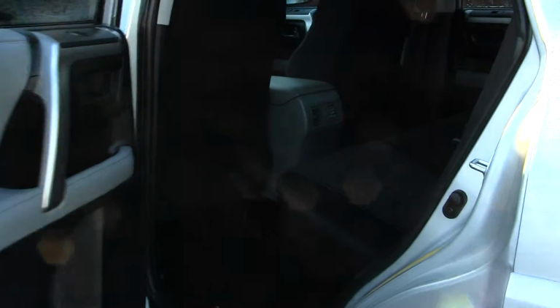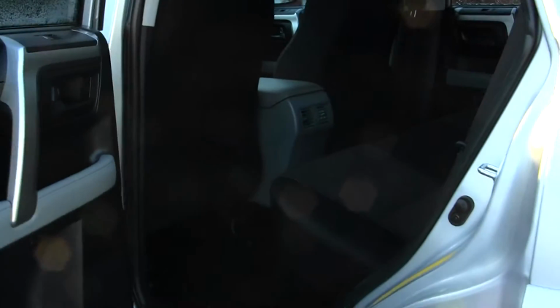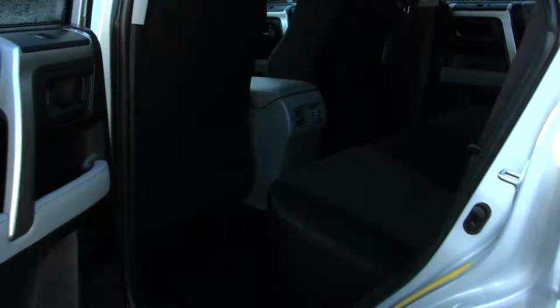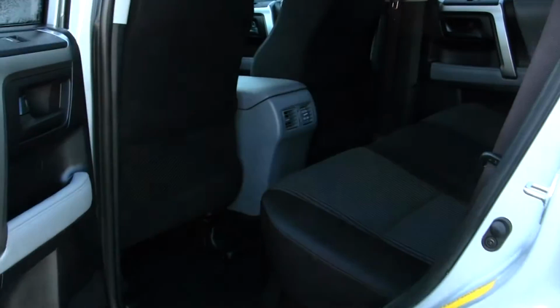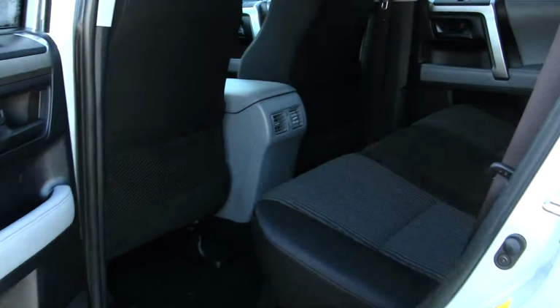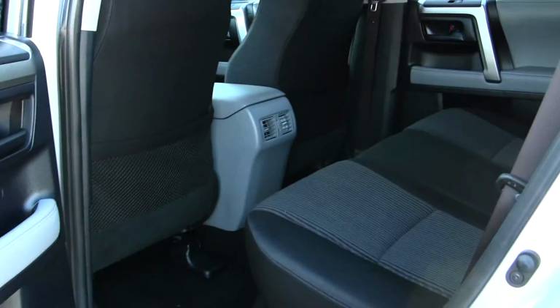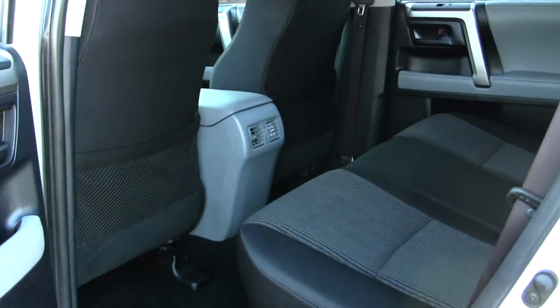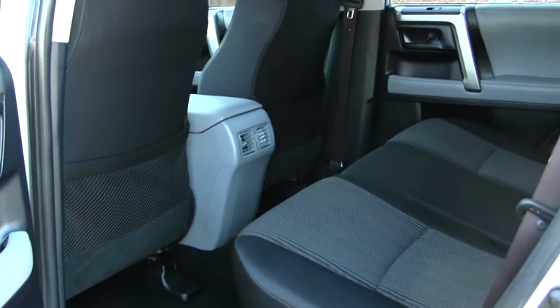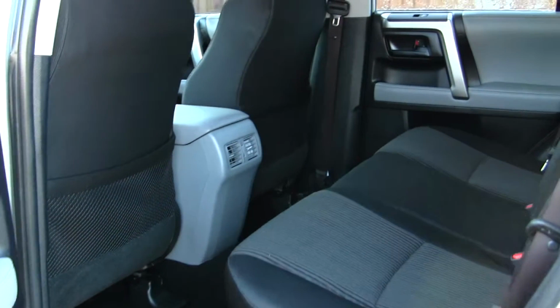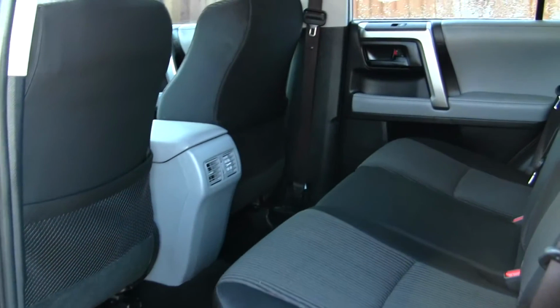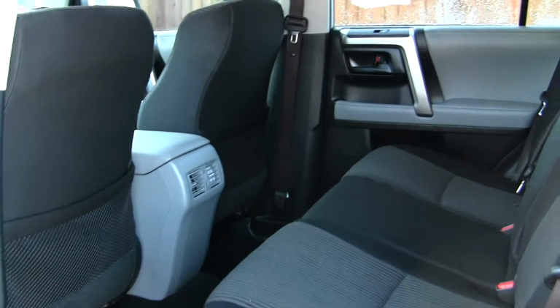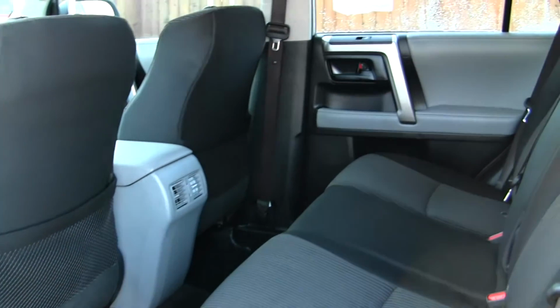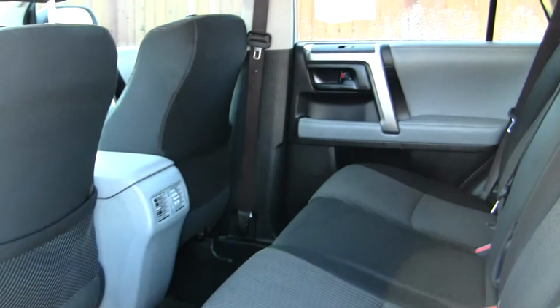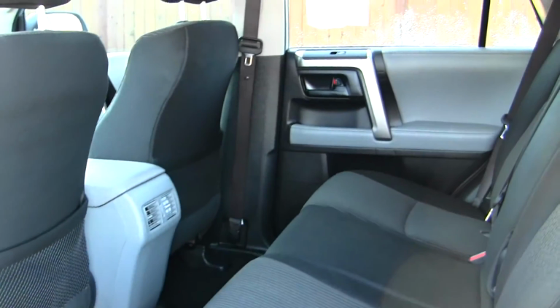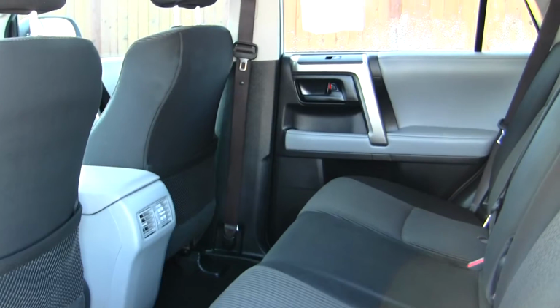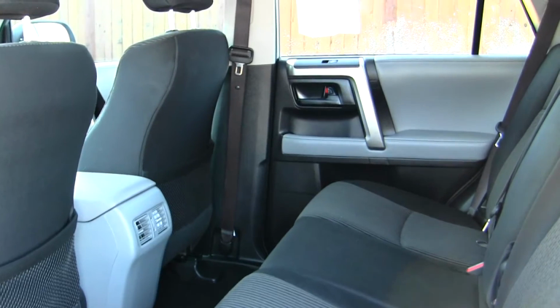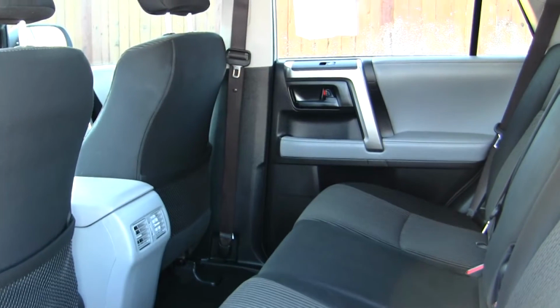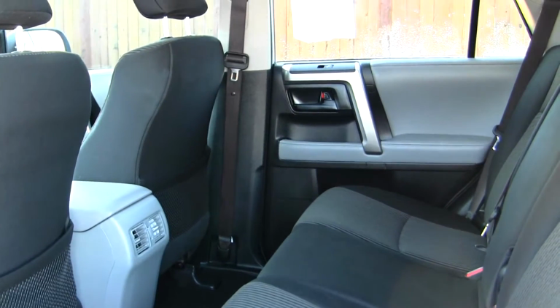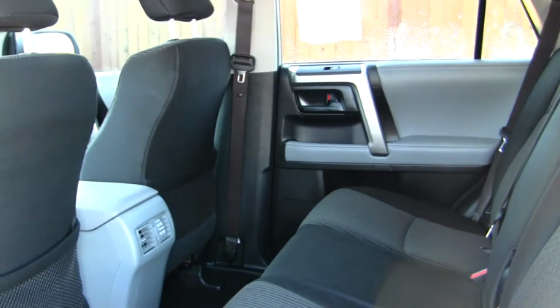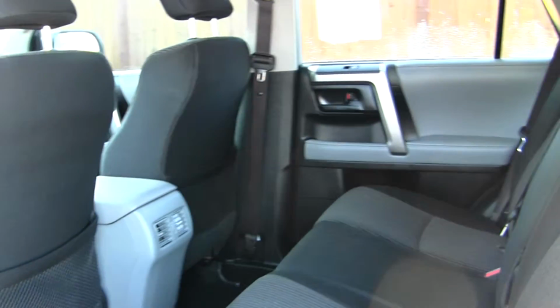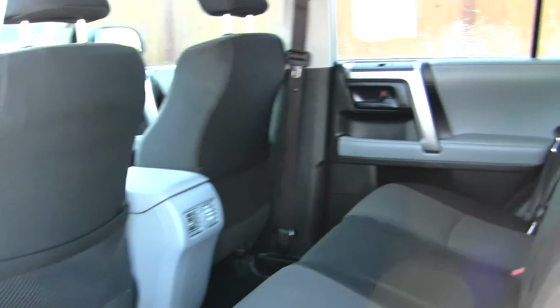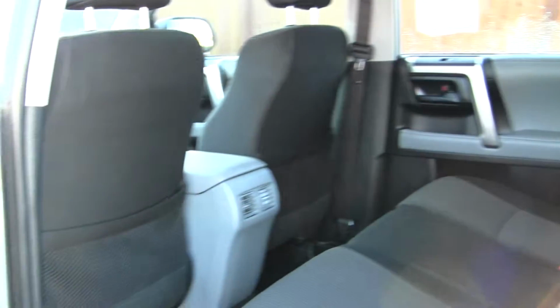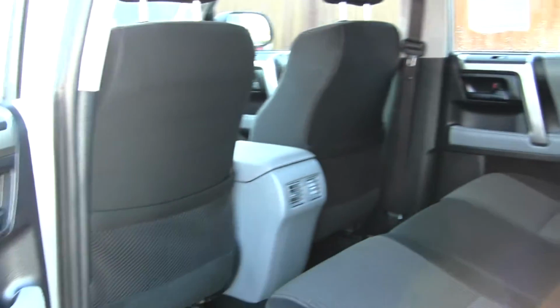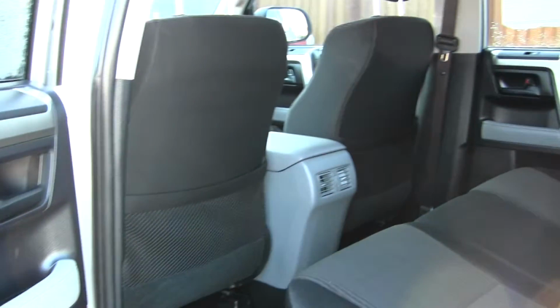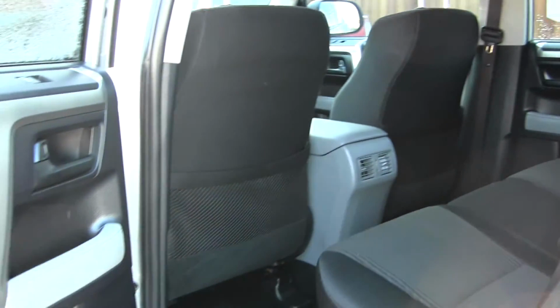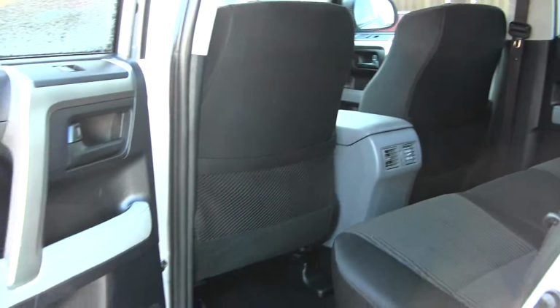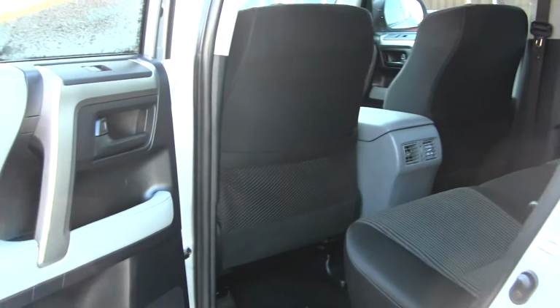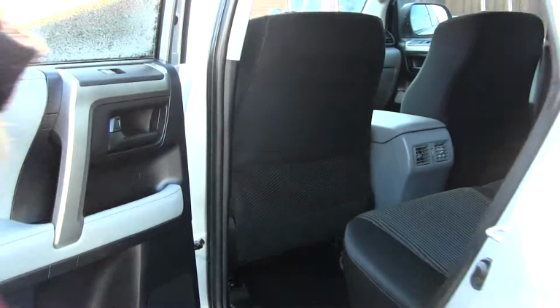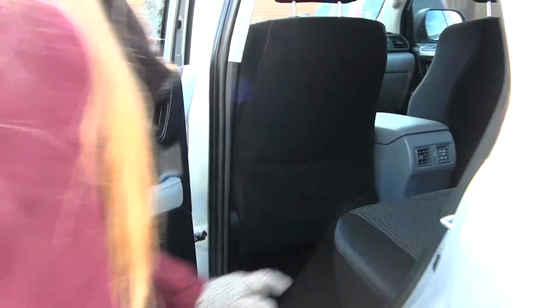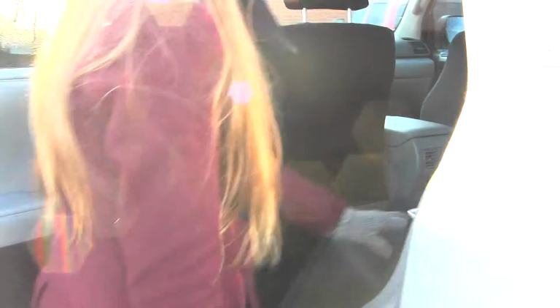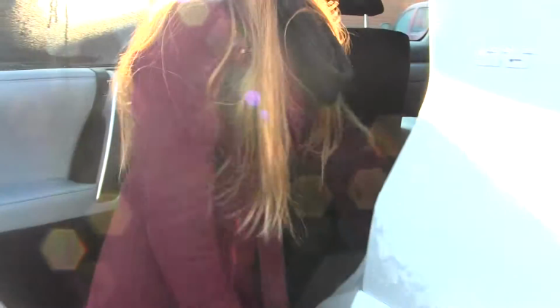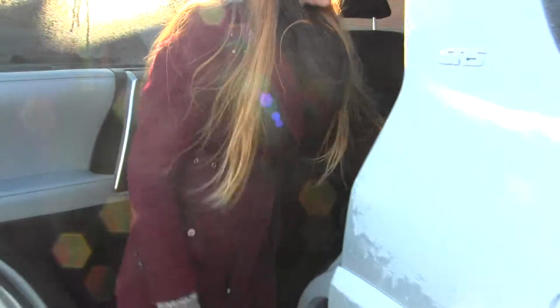The back seat comfortably seats three. Very spacious back here. Also very easy to fold away for extra space.